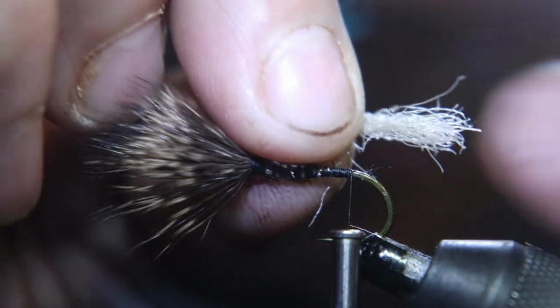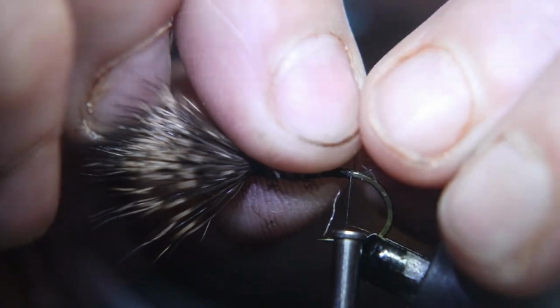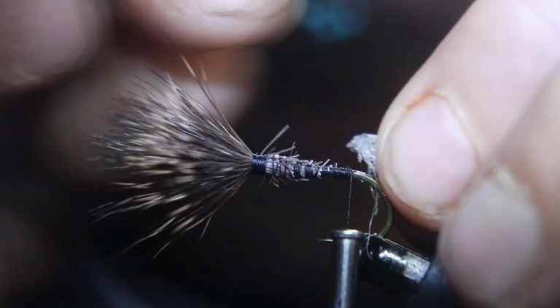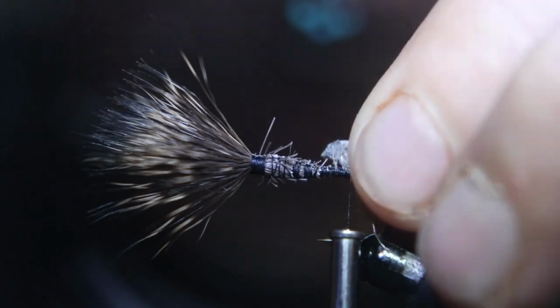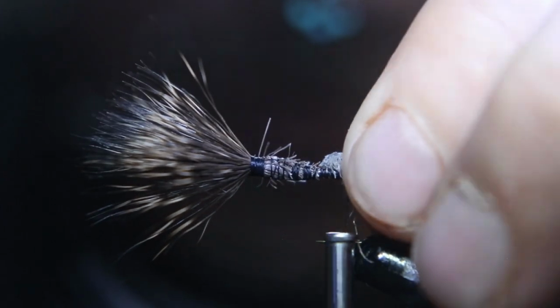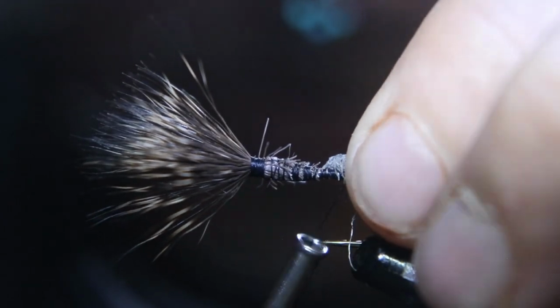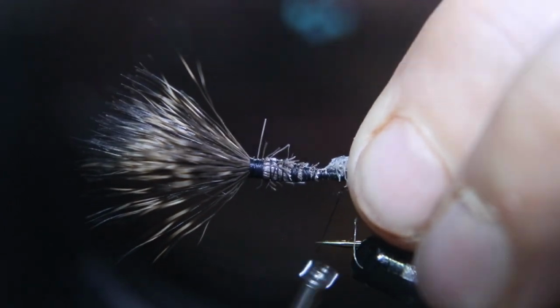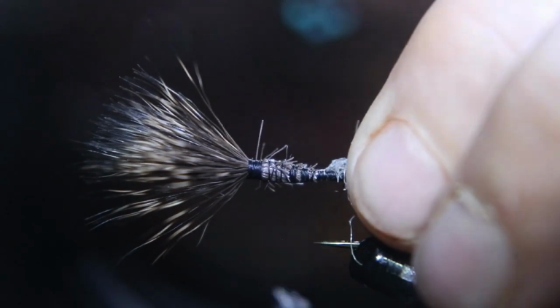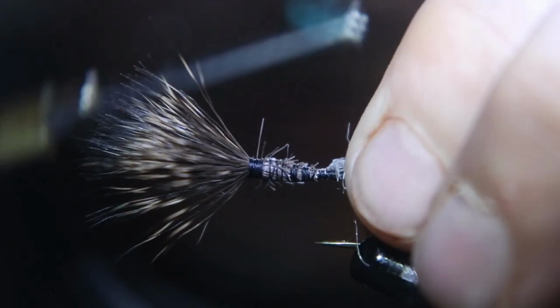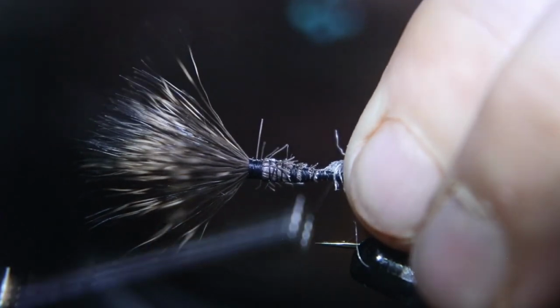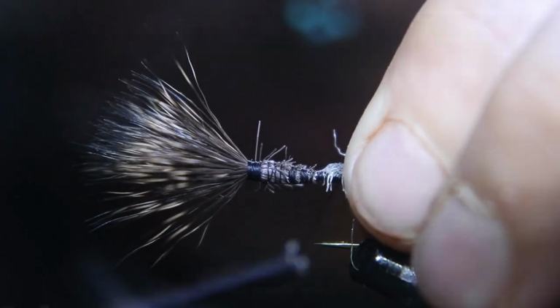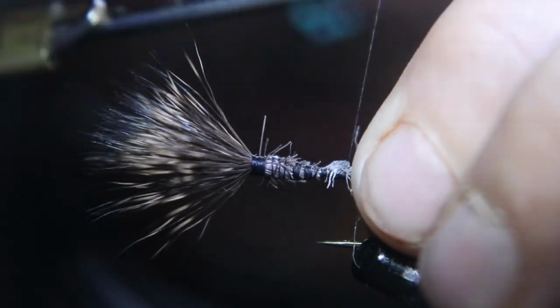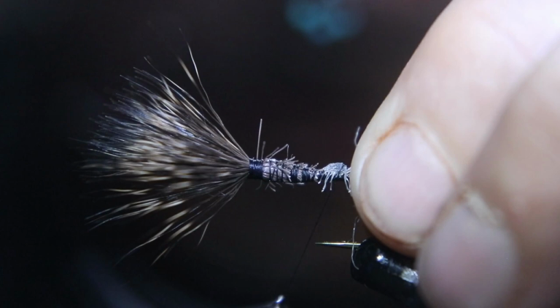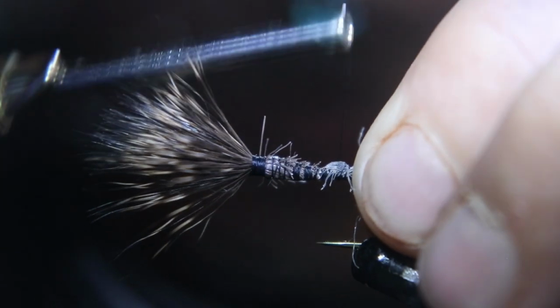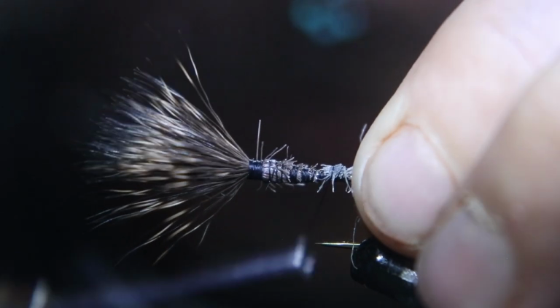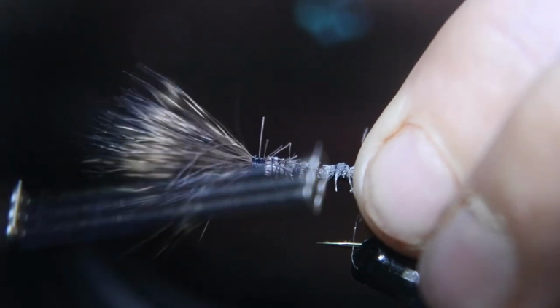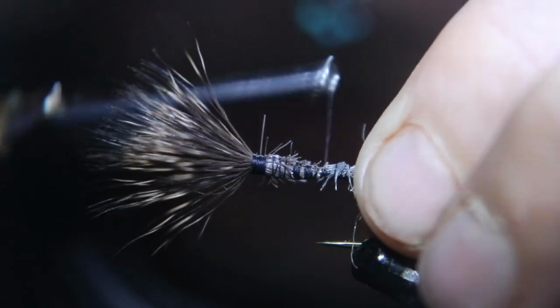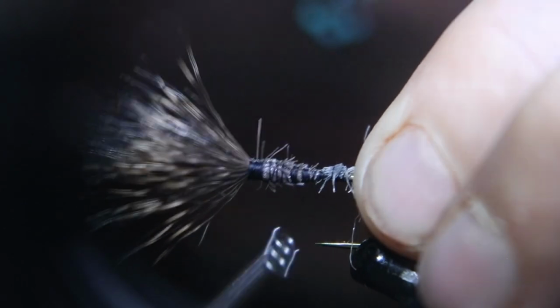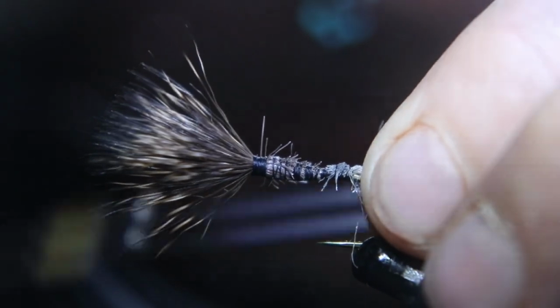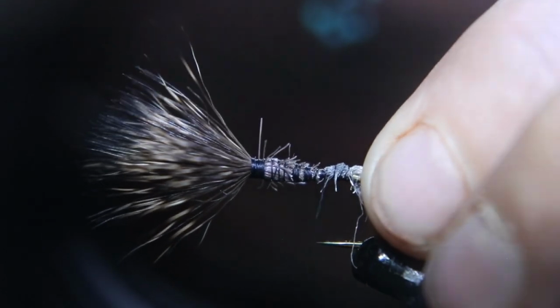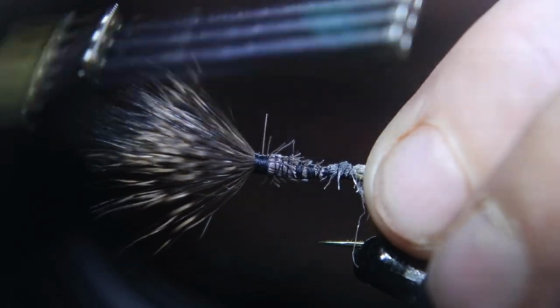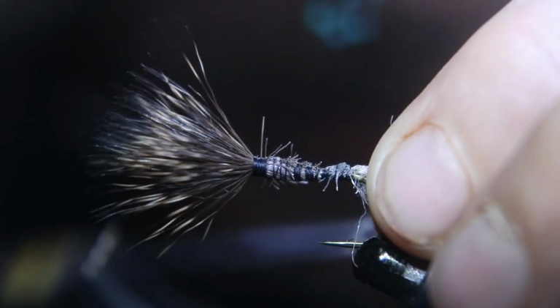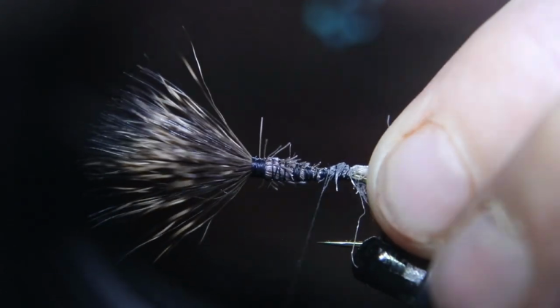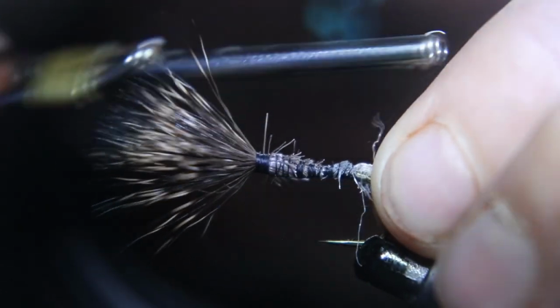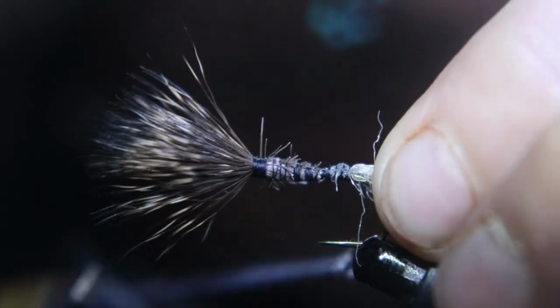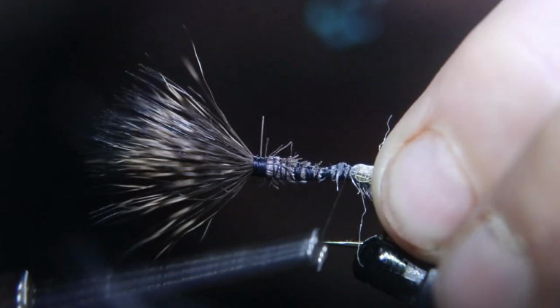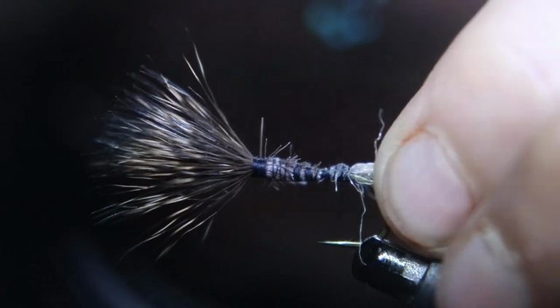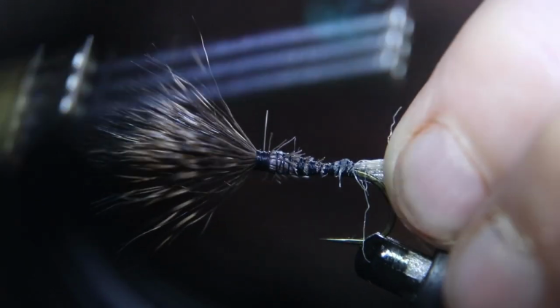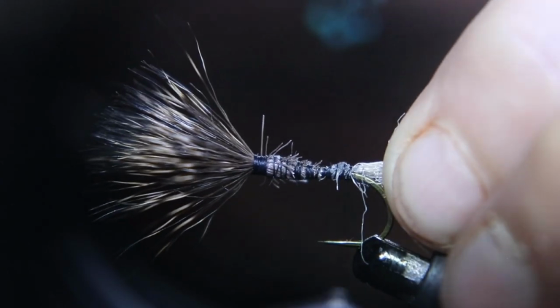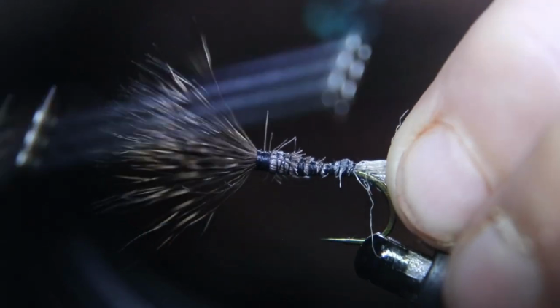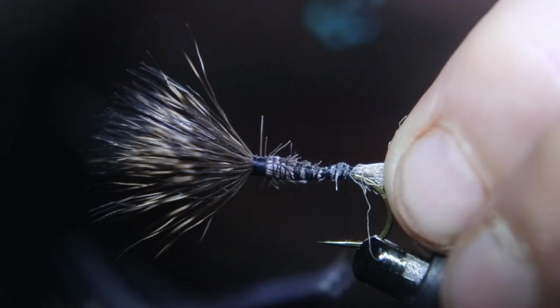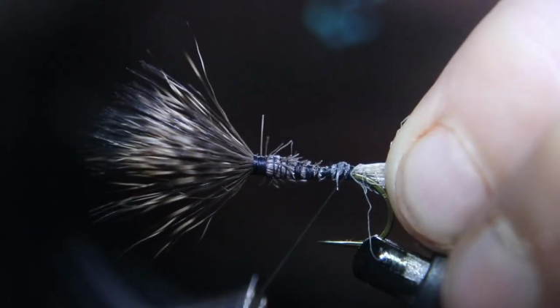Now we're tying the tail for the sparkle dun. We're tying the tail the same length as the shank of the hook, and it's going to look like a shuck. That's kind of what we tie this in for — a shuck dragging behind it, as in a hatch.